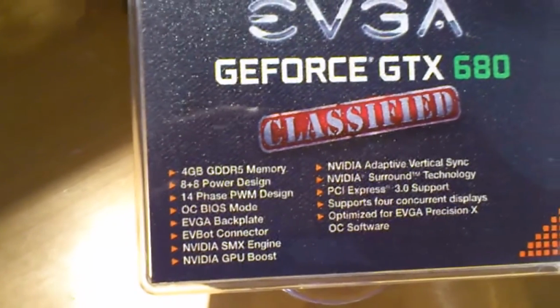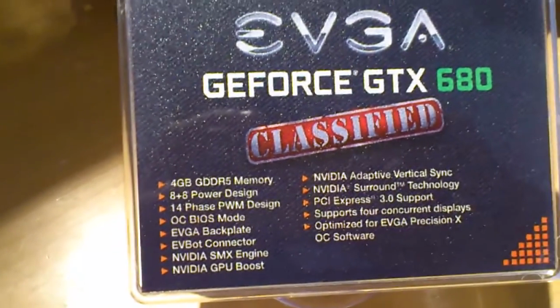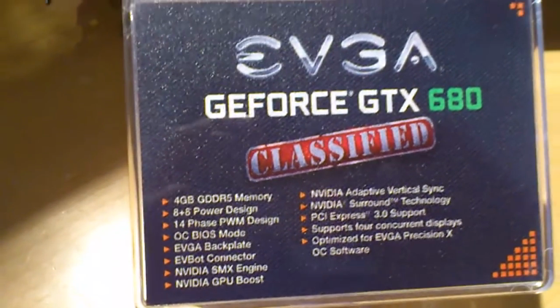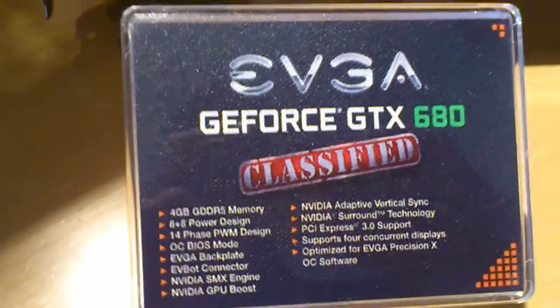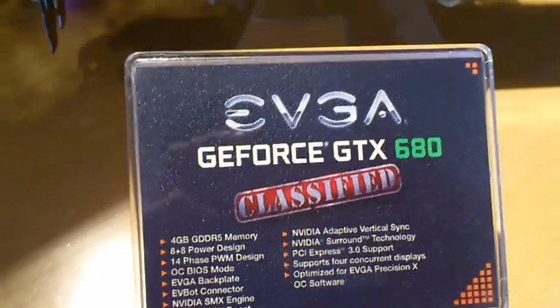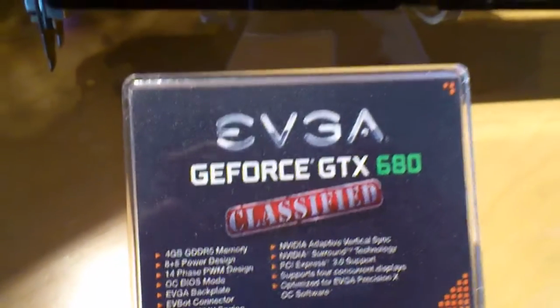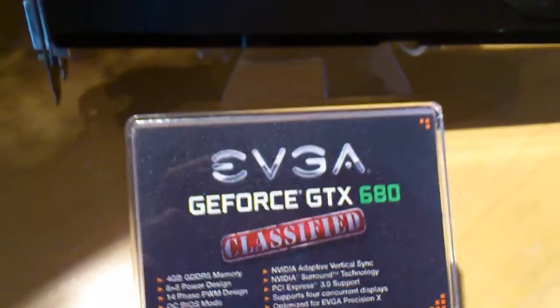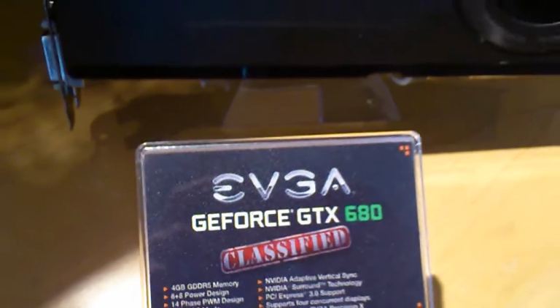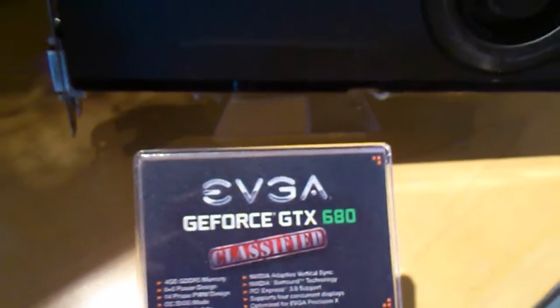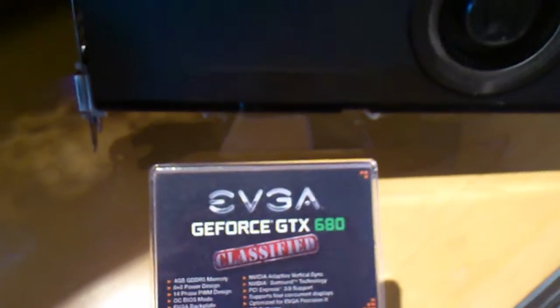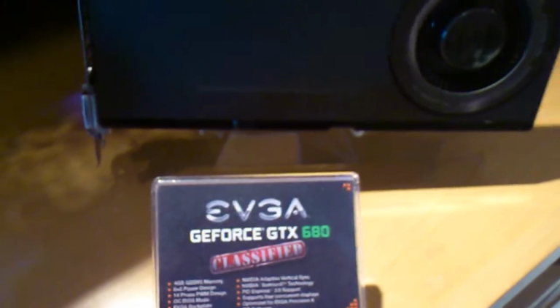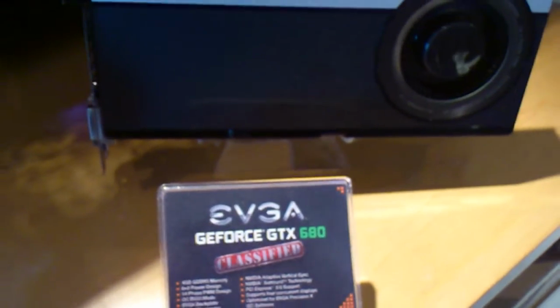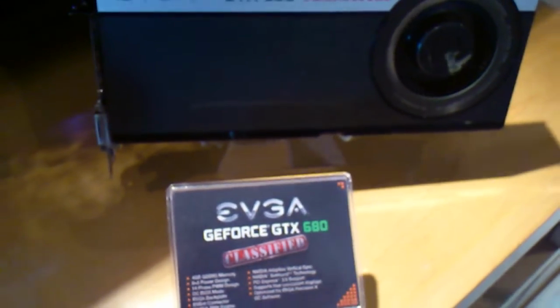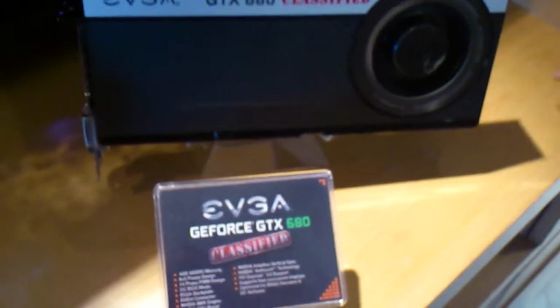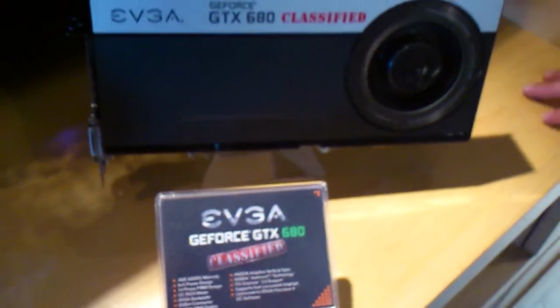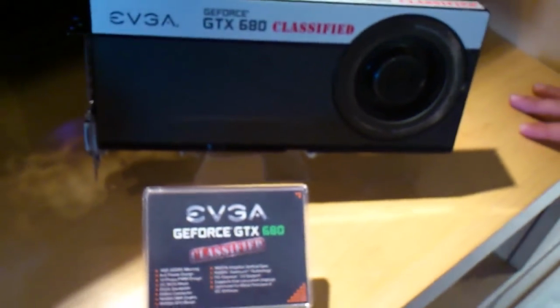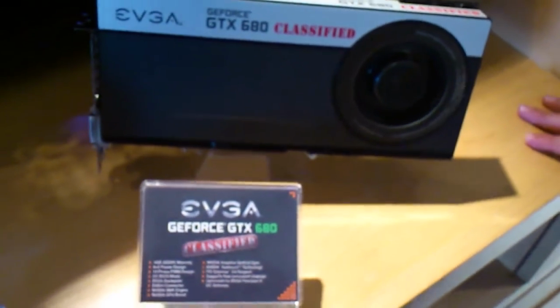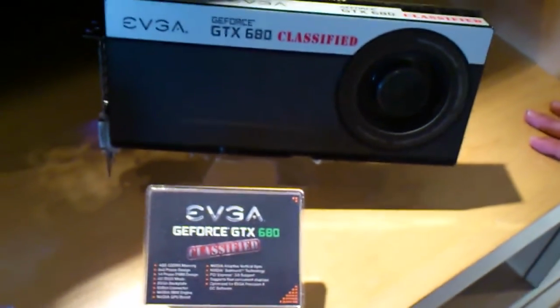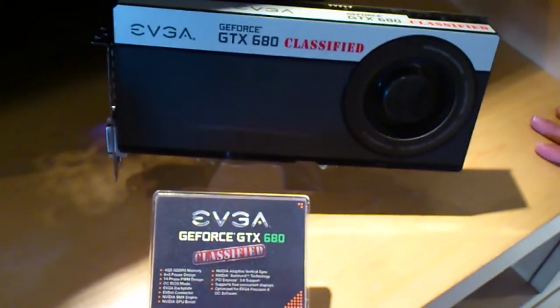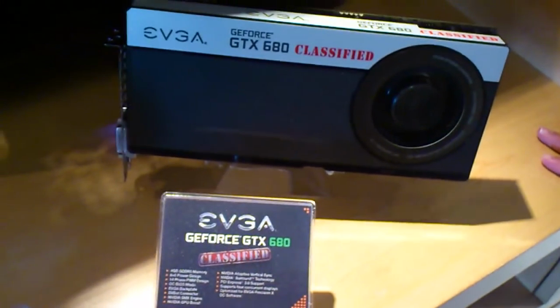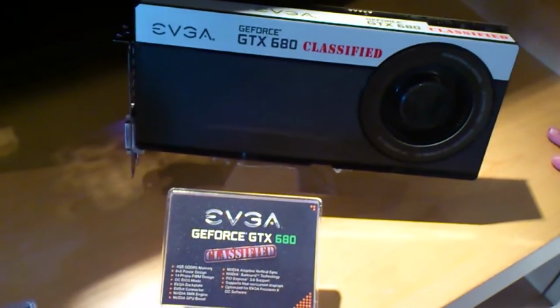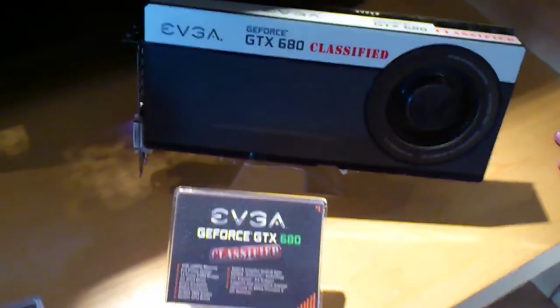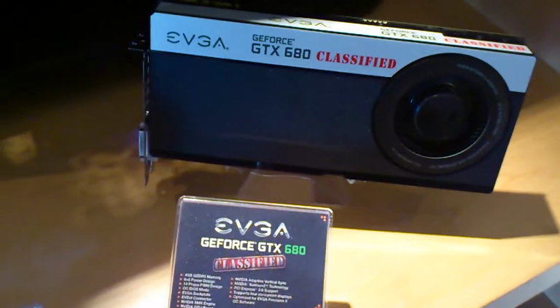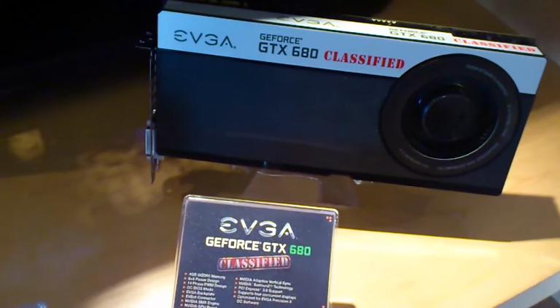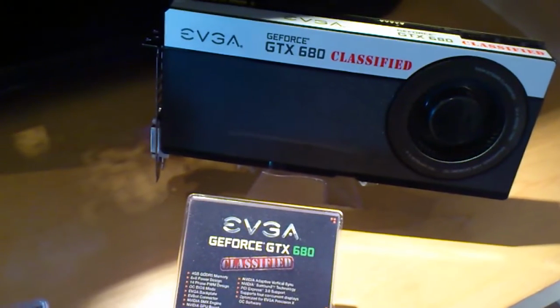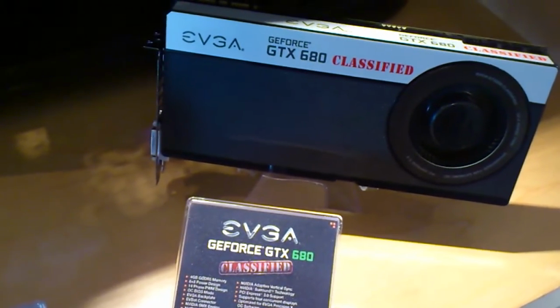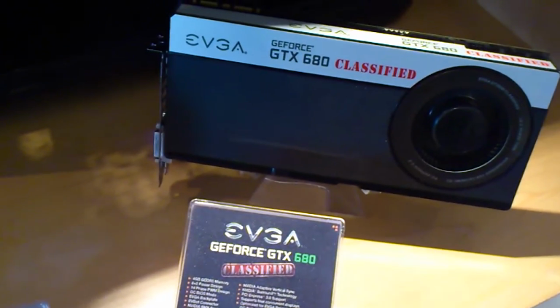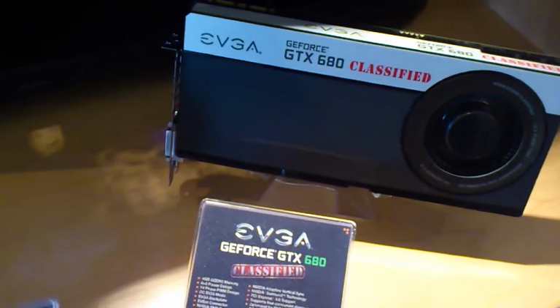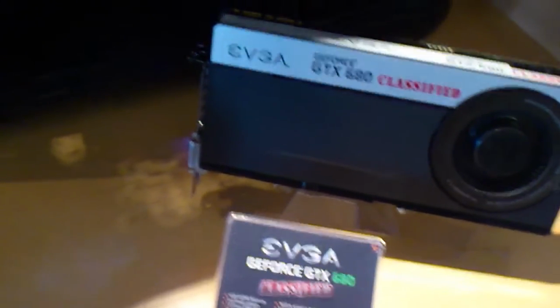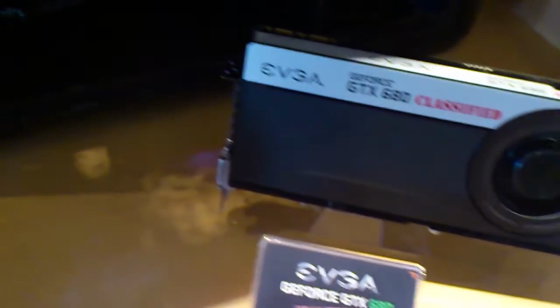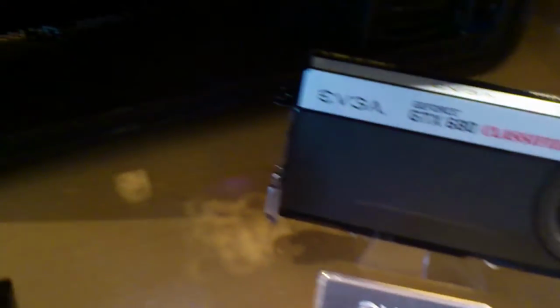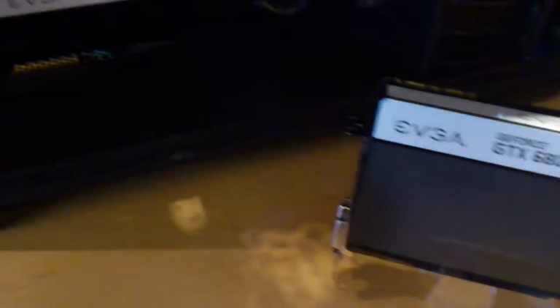Have you guys decided on the clocks yet? Not yet — we're still in the final process of determining the final base and boost clocks. But it will be our highest clocked GTX 680.